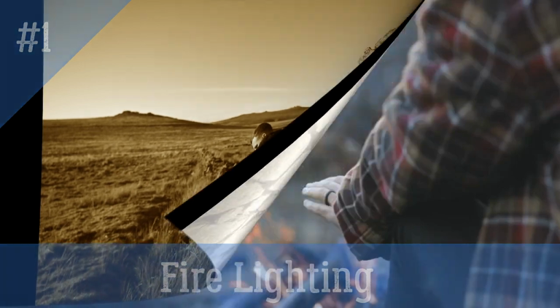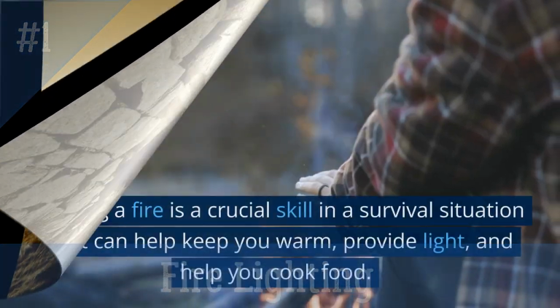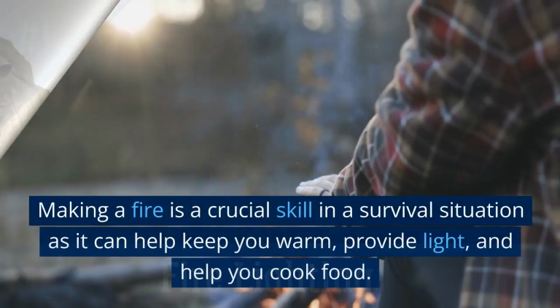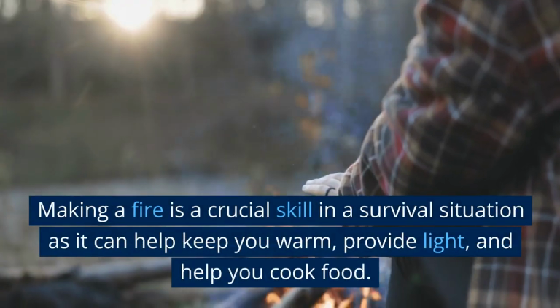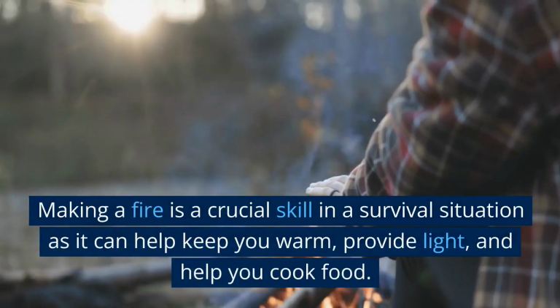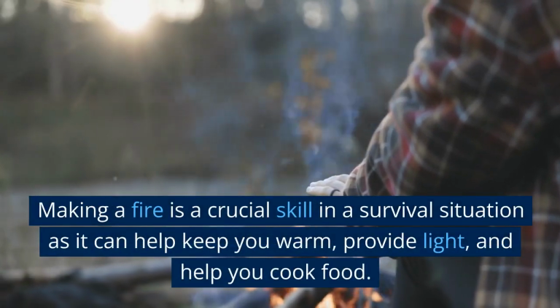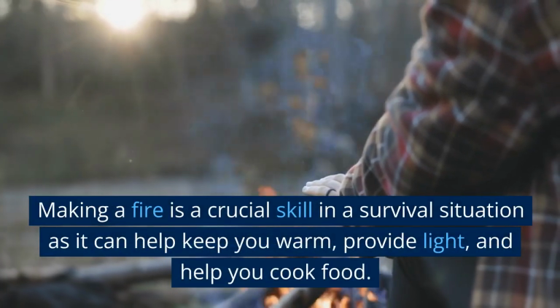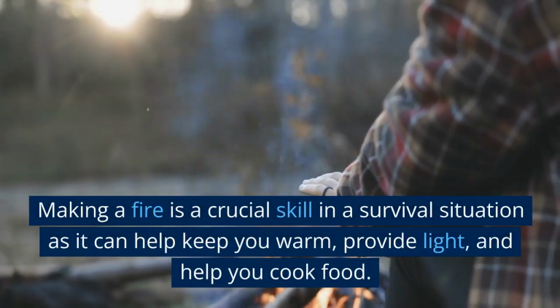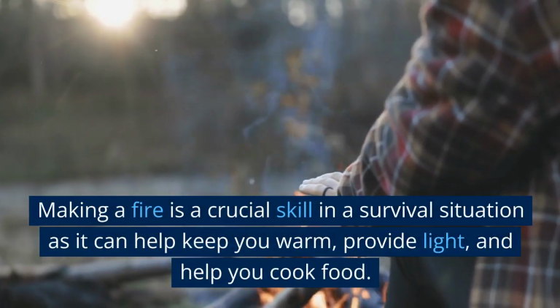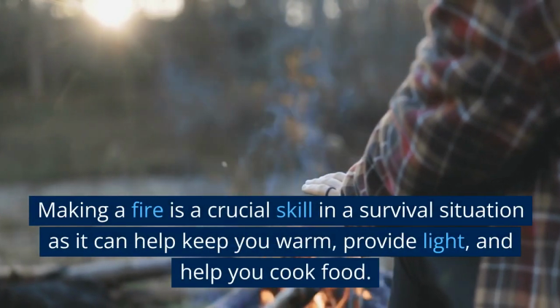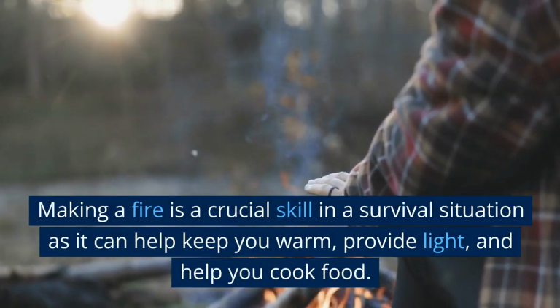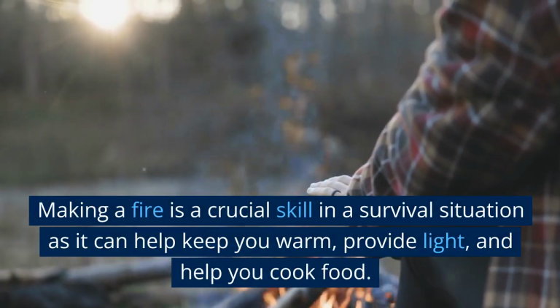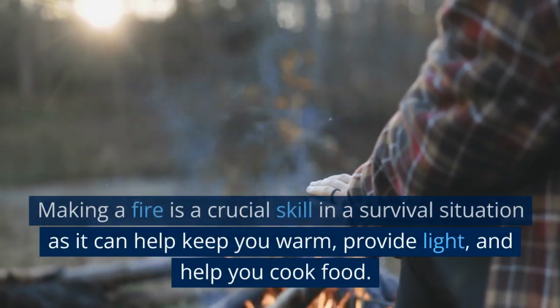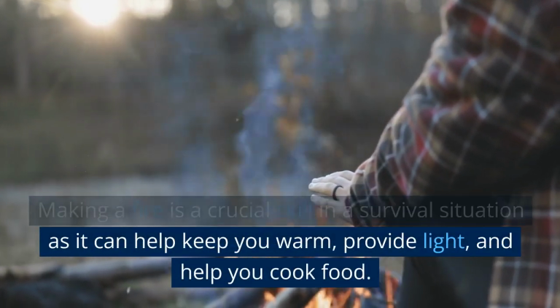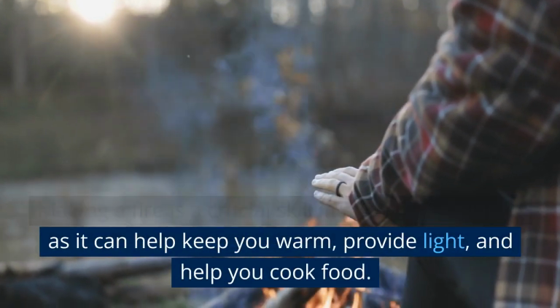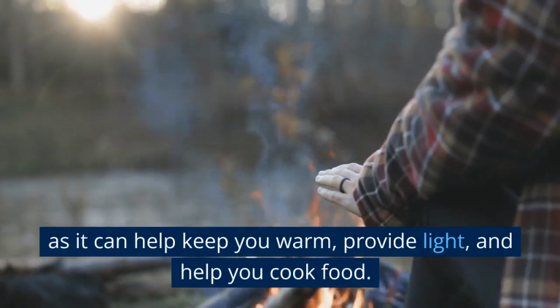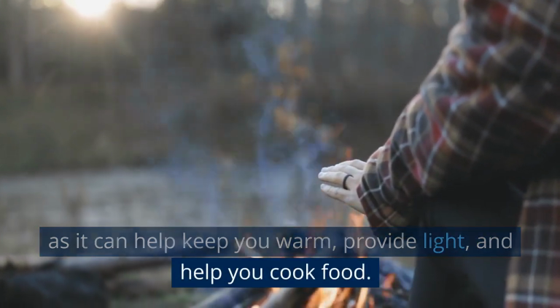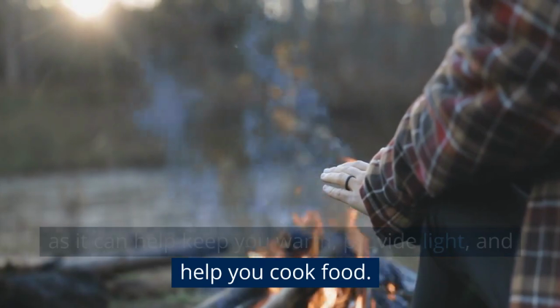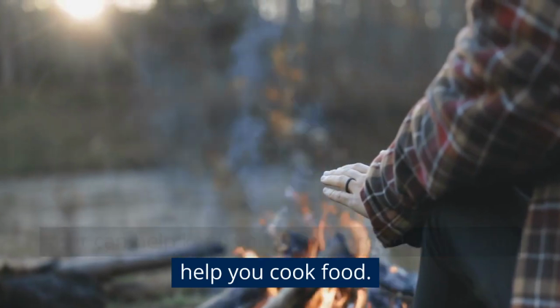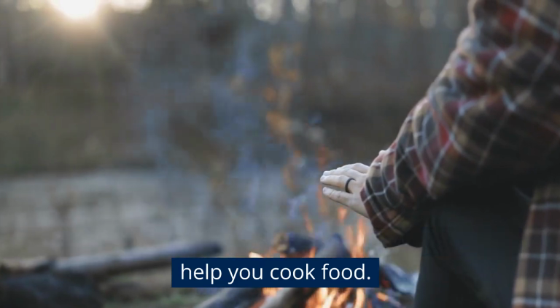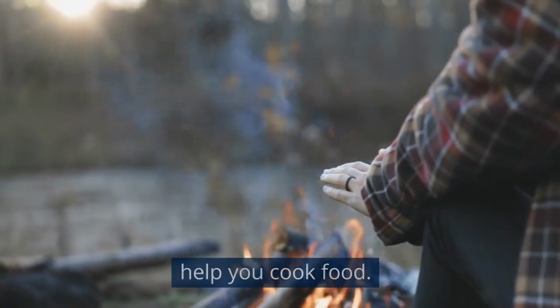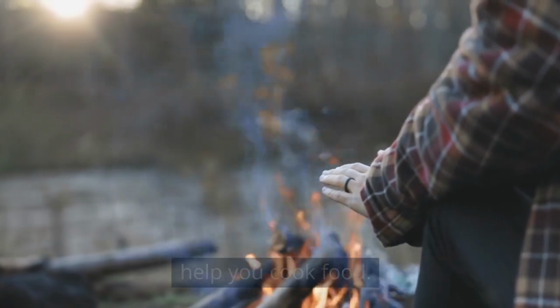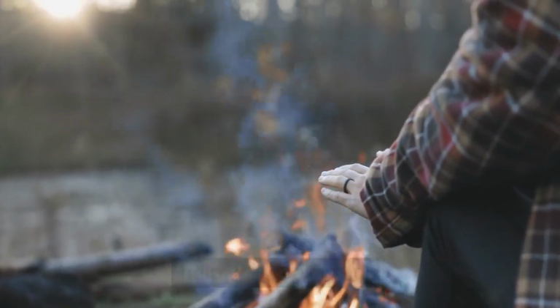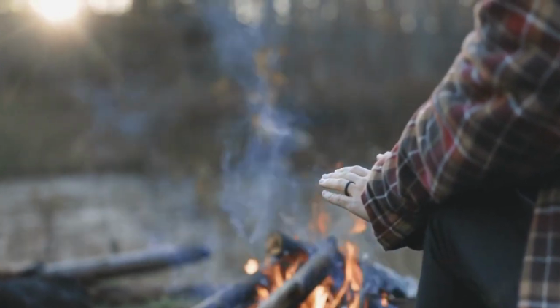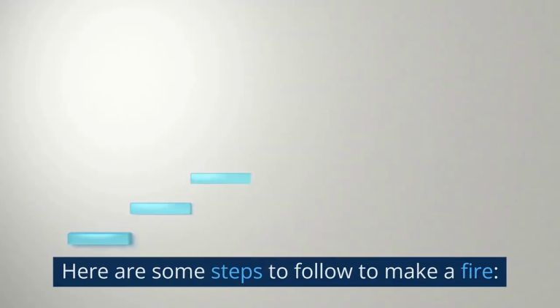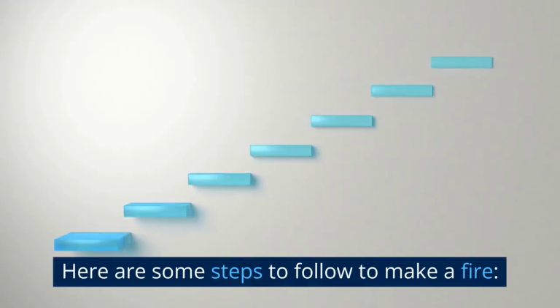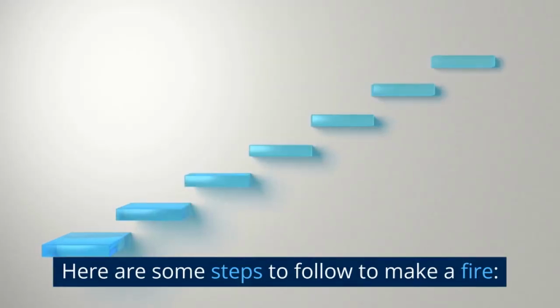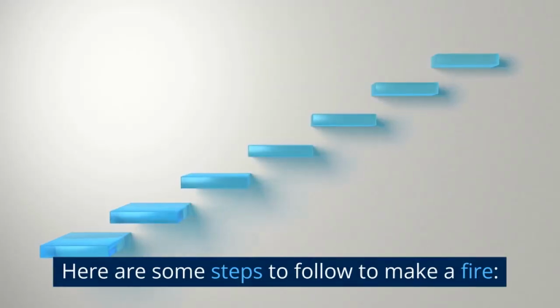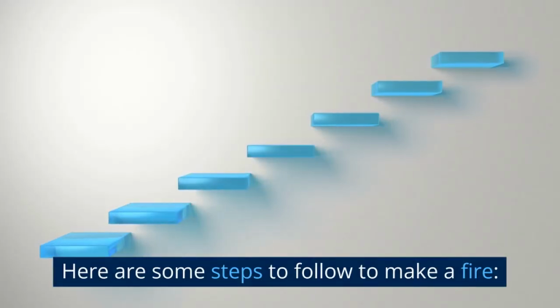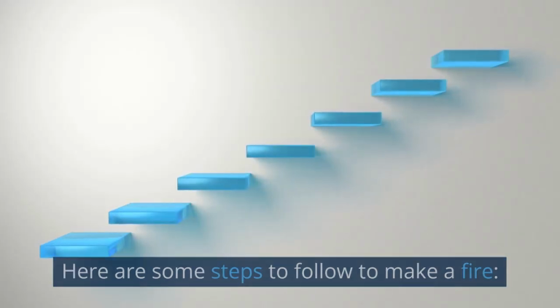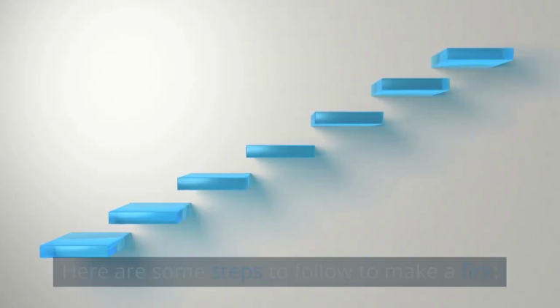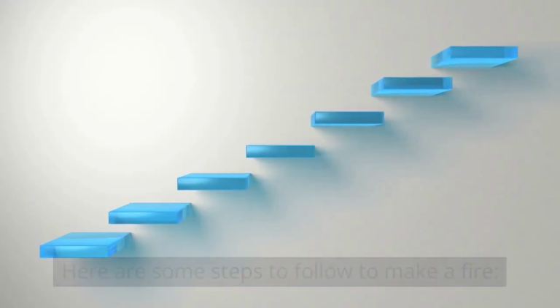Making a fire is a crucial skill in a survival situation as it can help keep you warm, provide light, and help you cook food. Here are some steps to follow to make a fire.